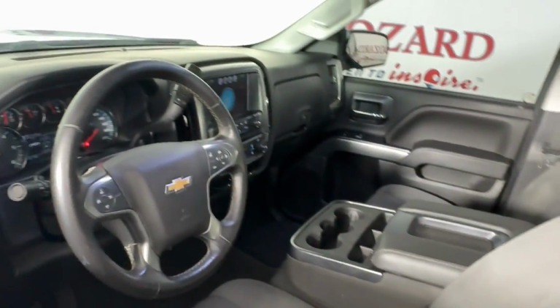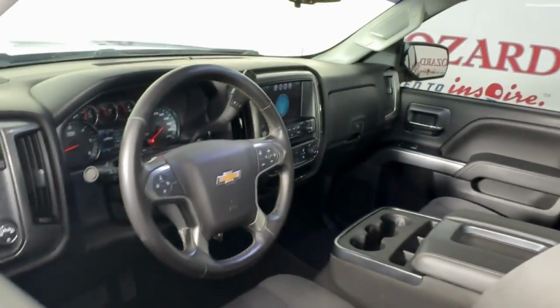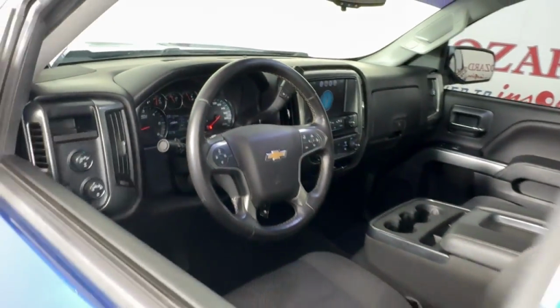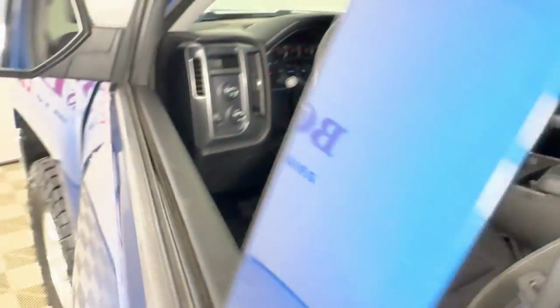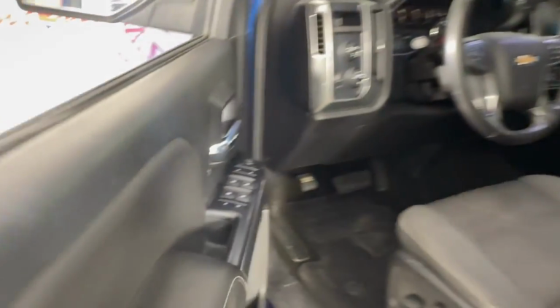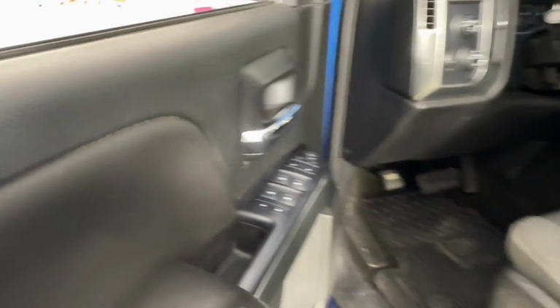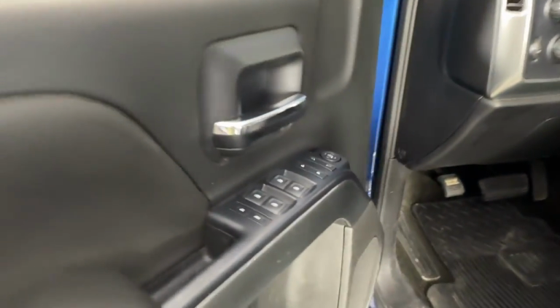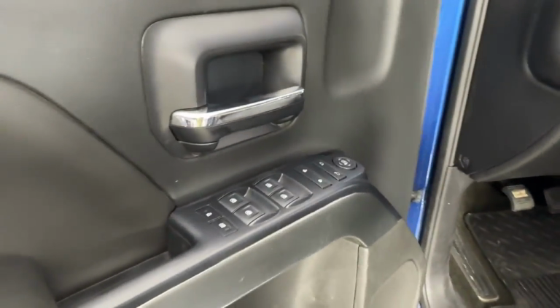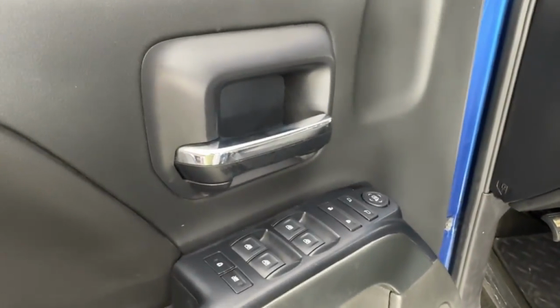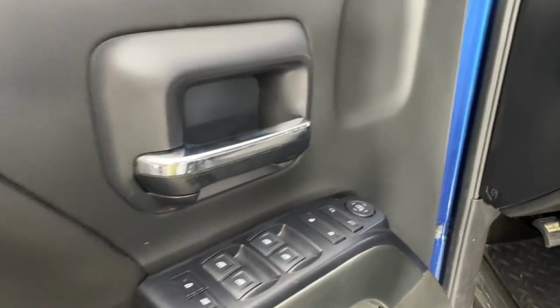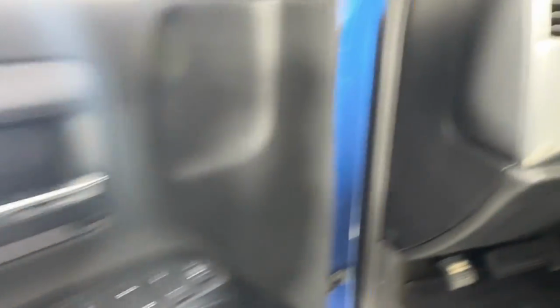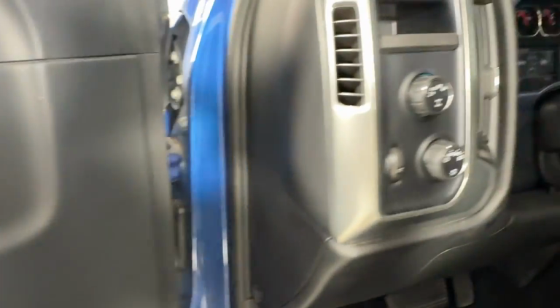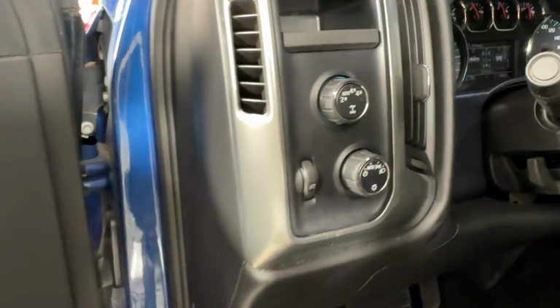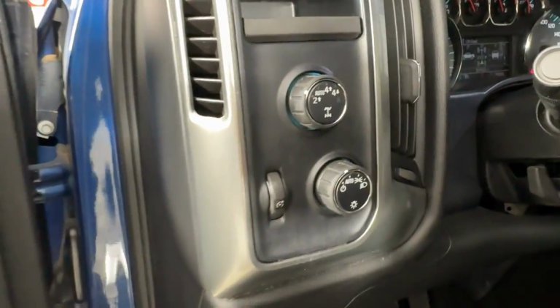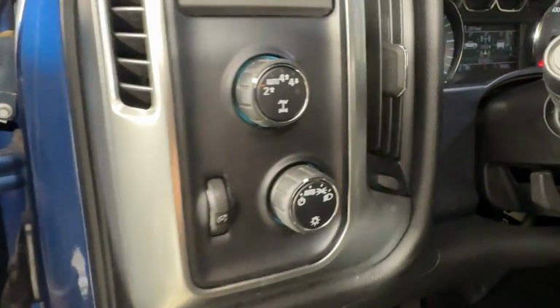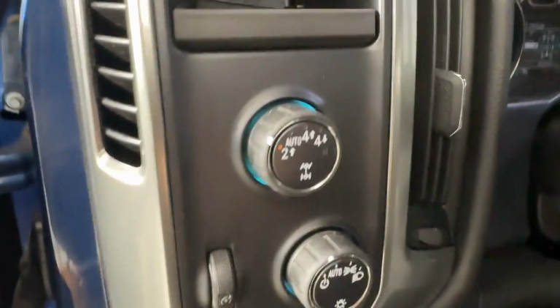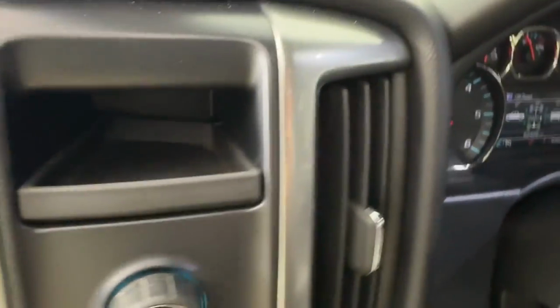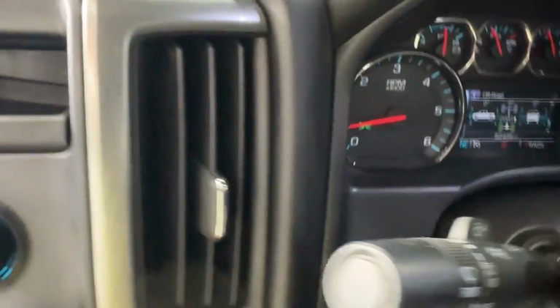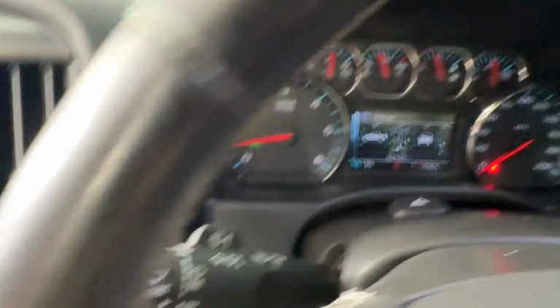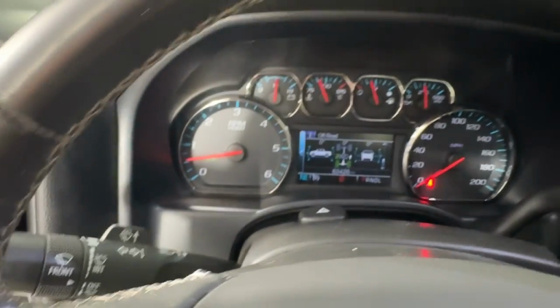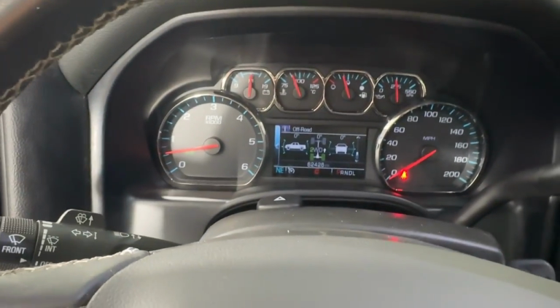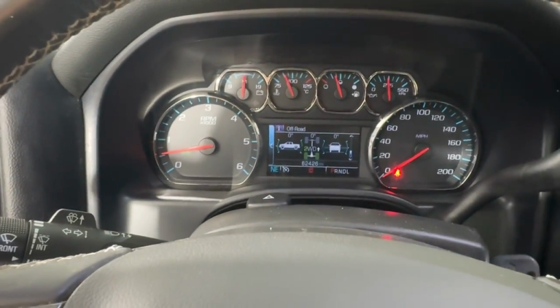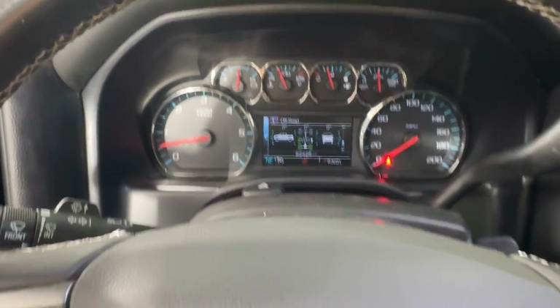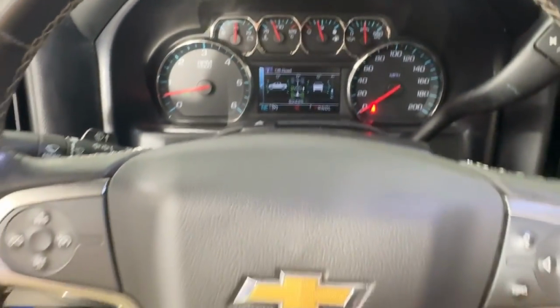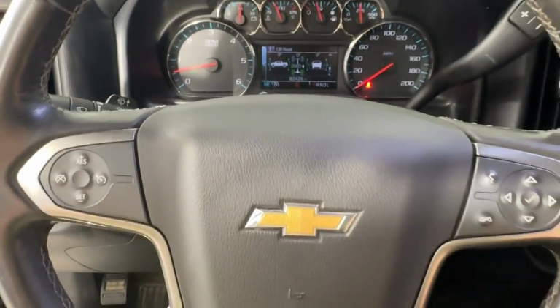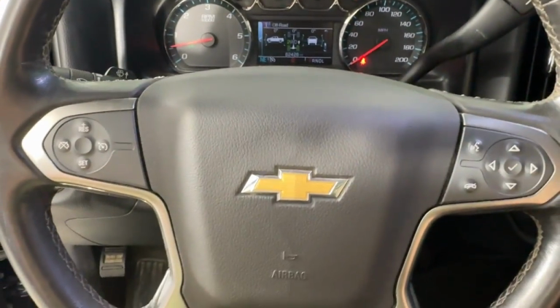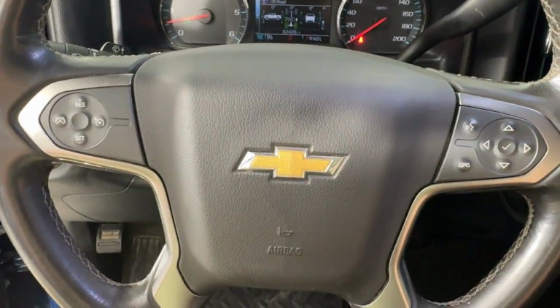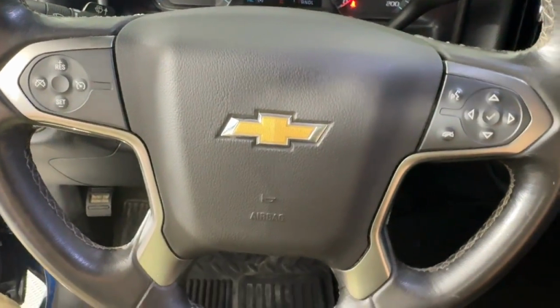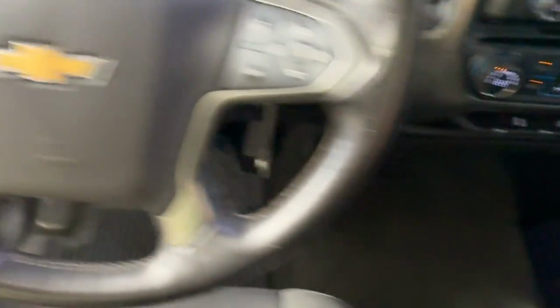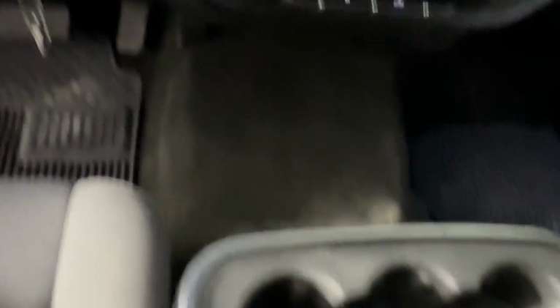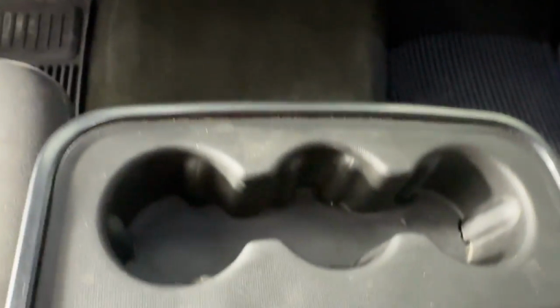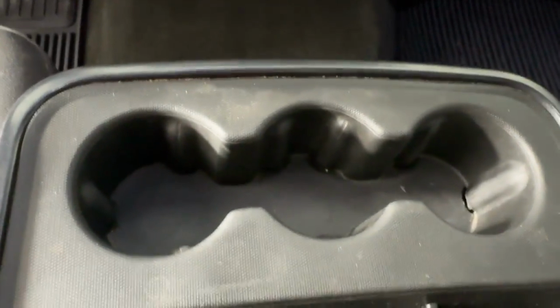These are just some of the great options this vehicle comes with: keyless entry, premium sound system, heated mirrors, backup camera, satellite radio, and steering wheel audio controls.